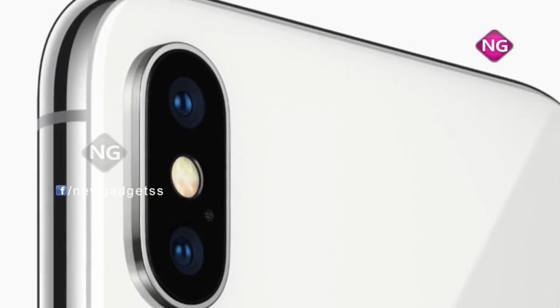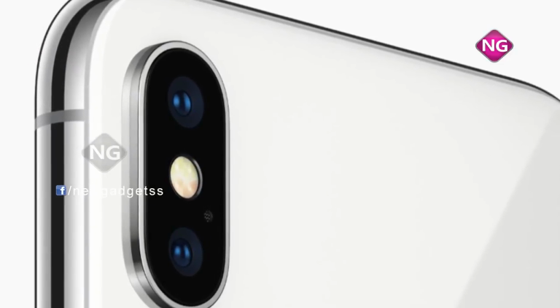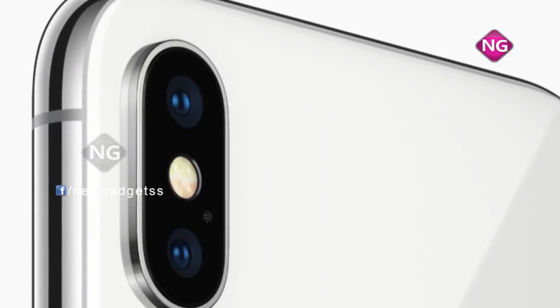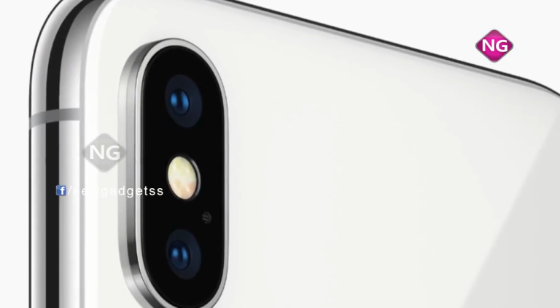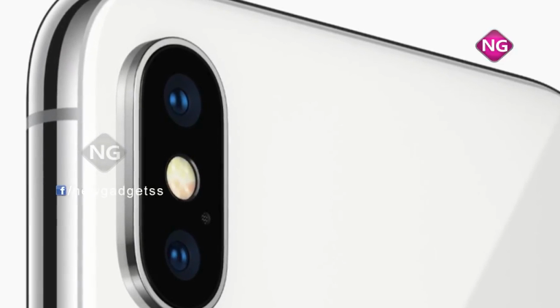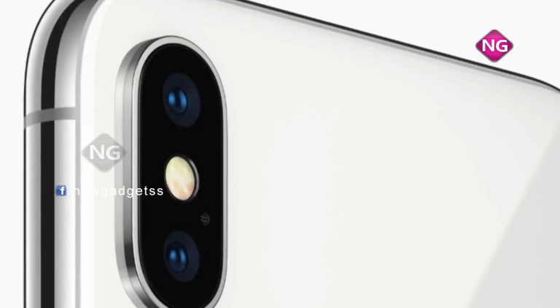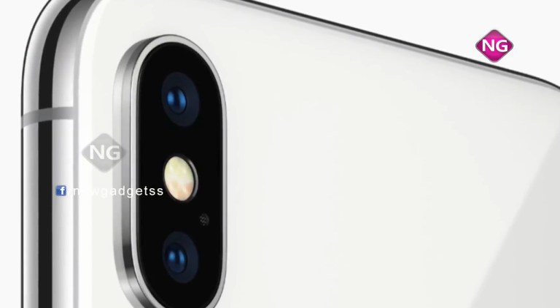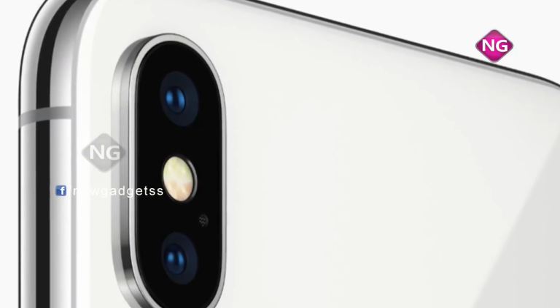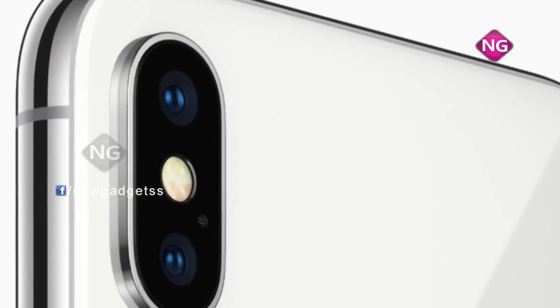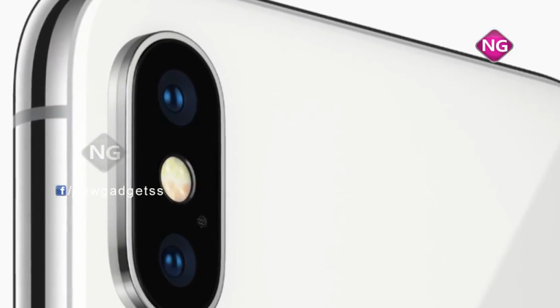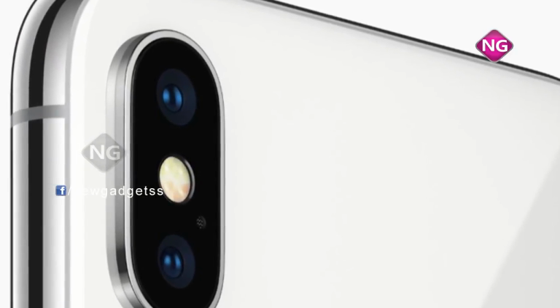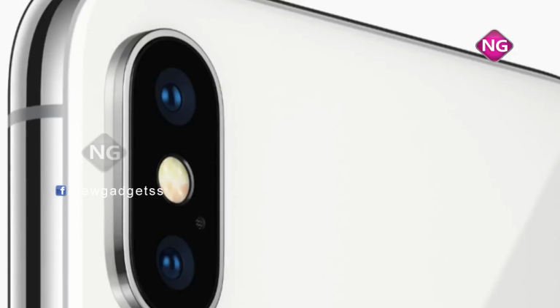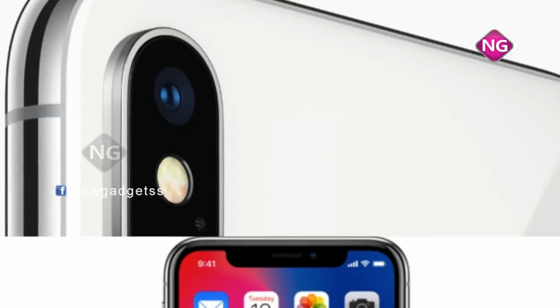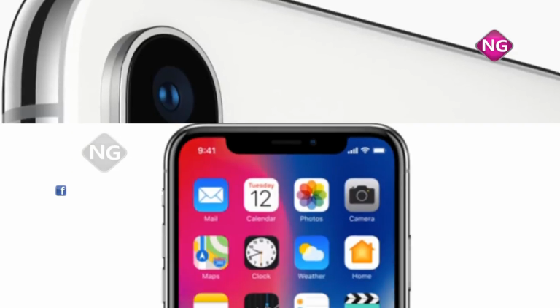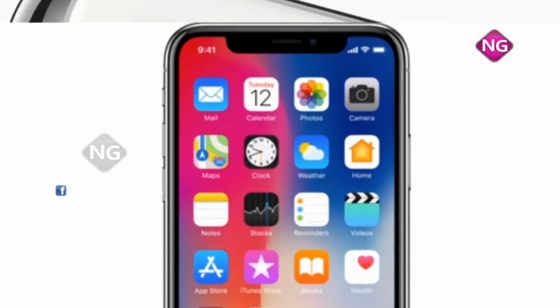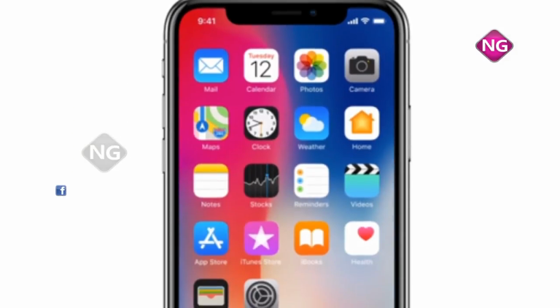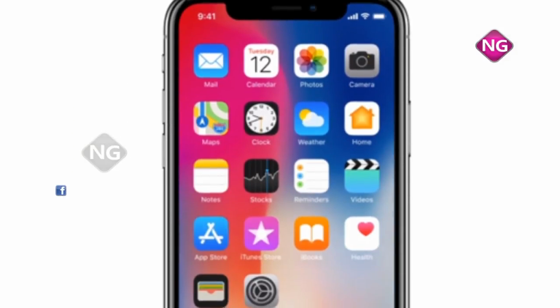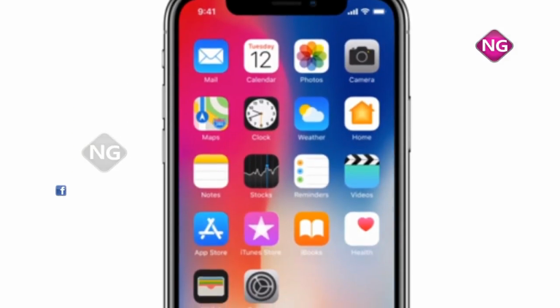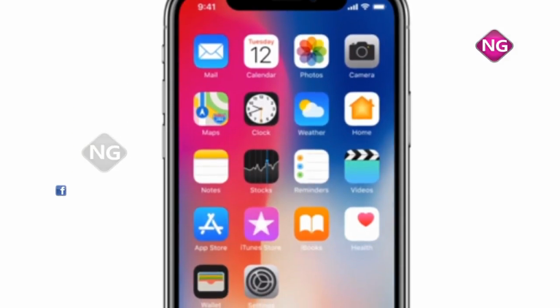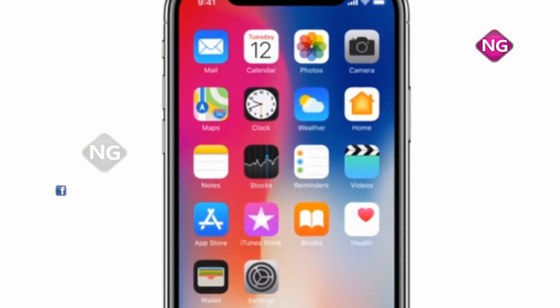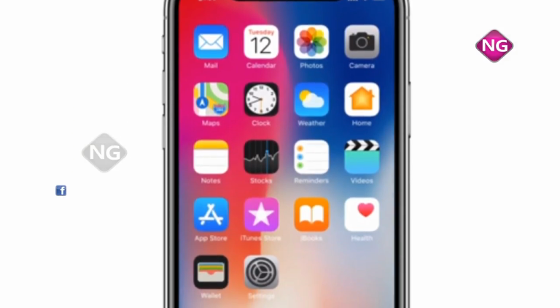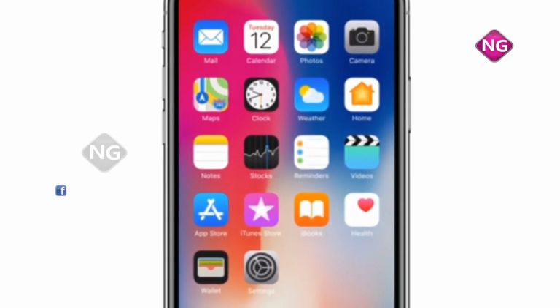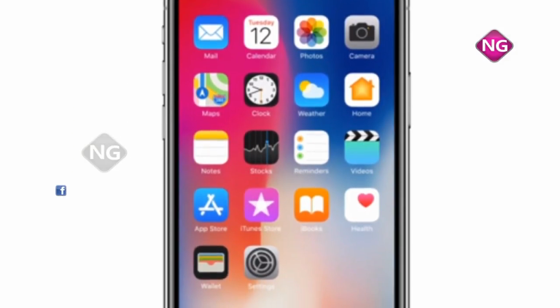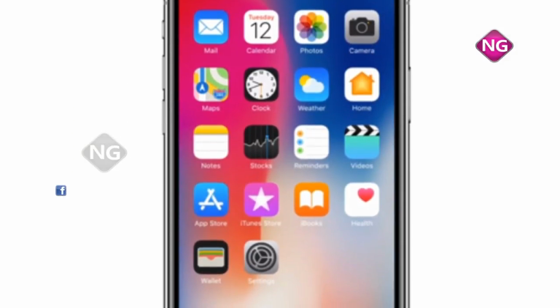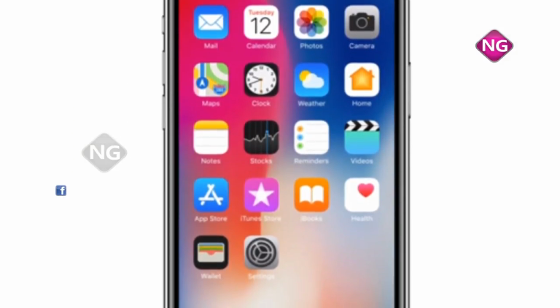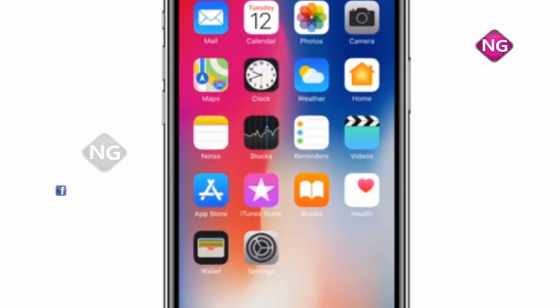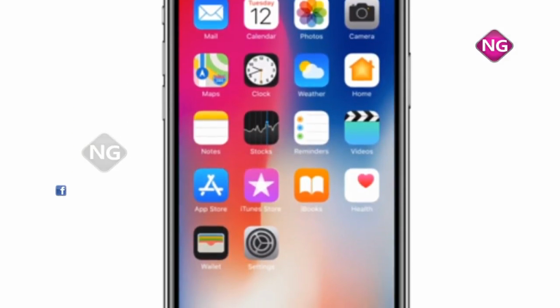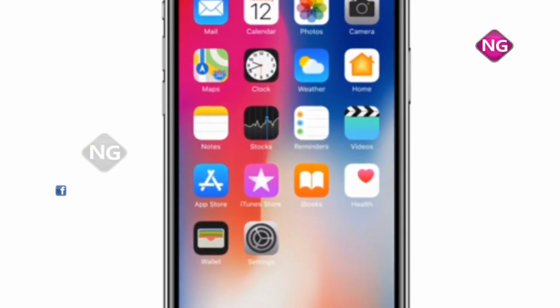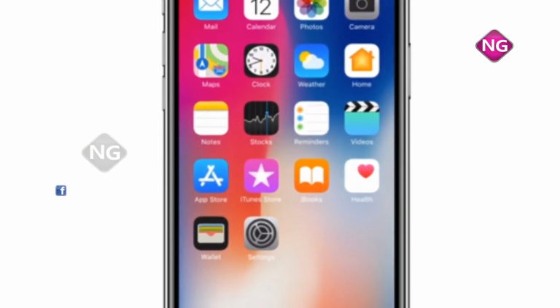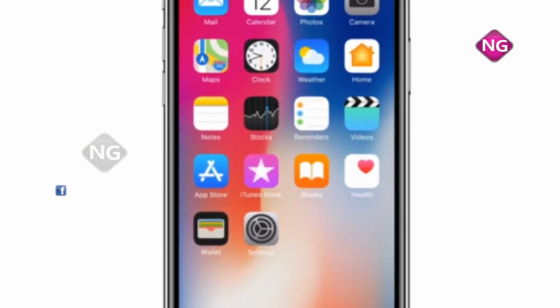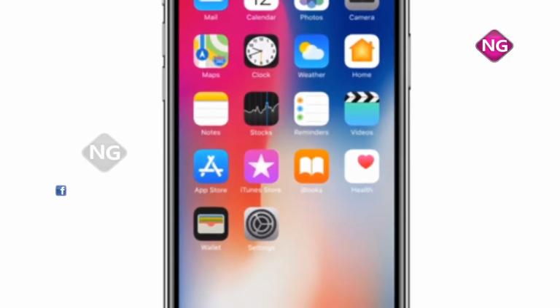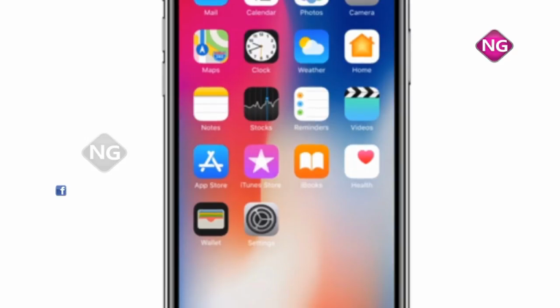Sensors on this smartphone include proximity sensor, accelerometer, ambient light sensor, gyroscope and barometer.